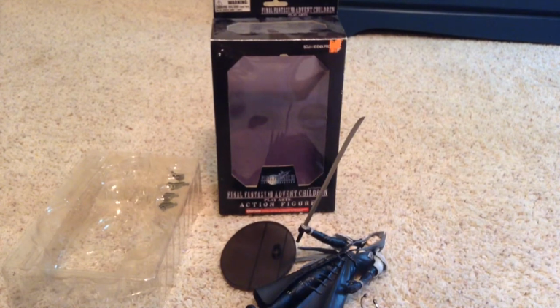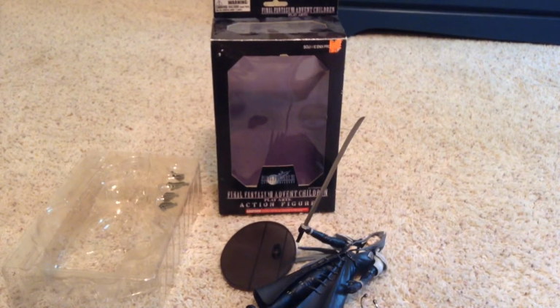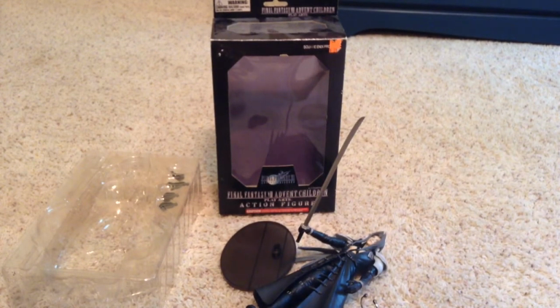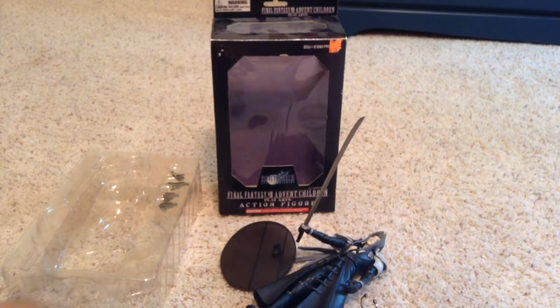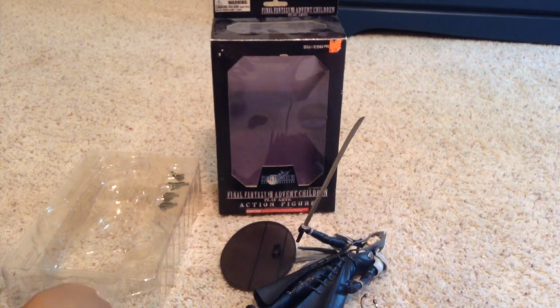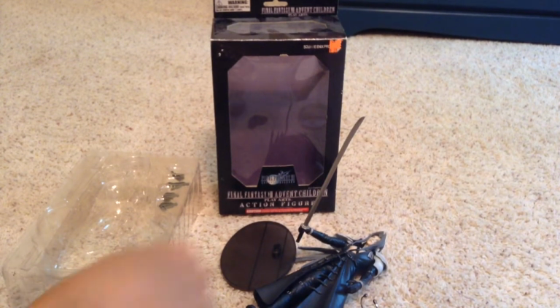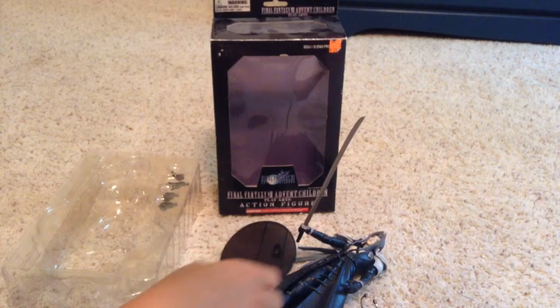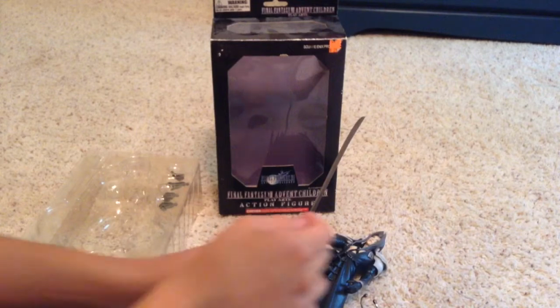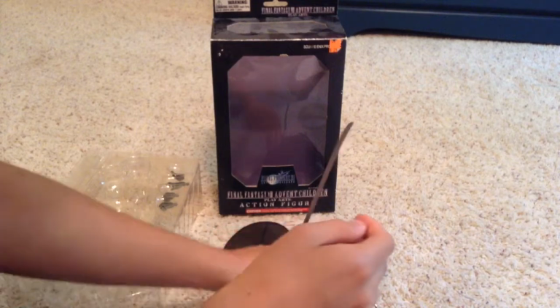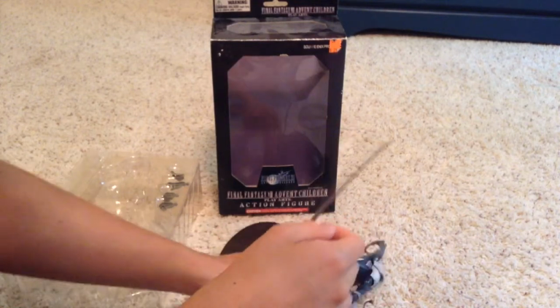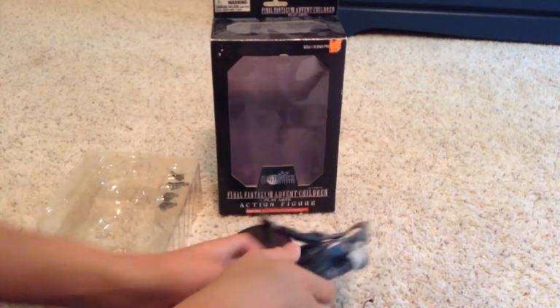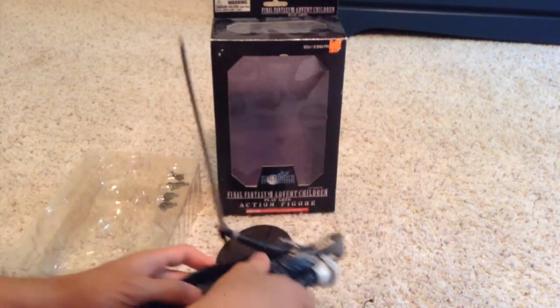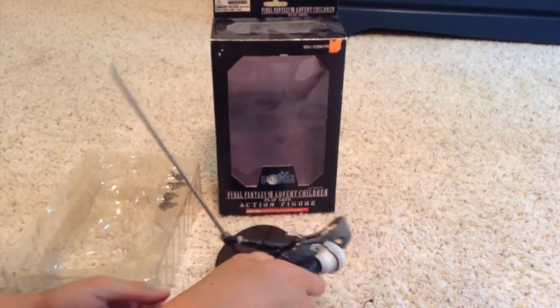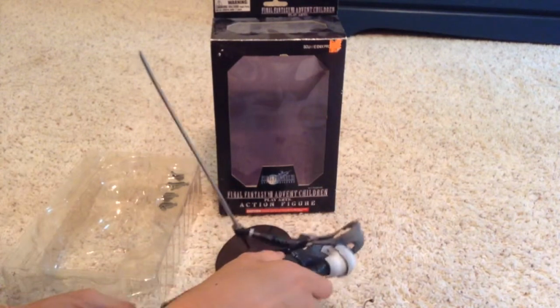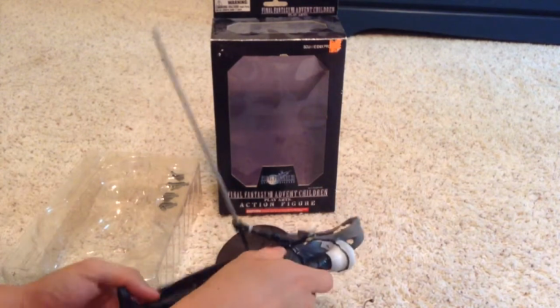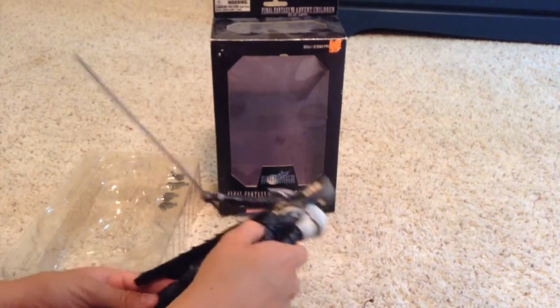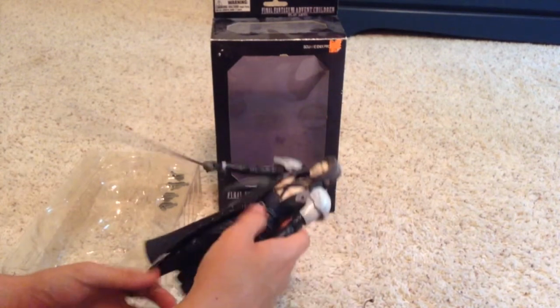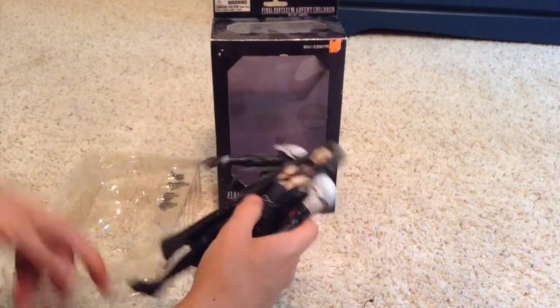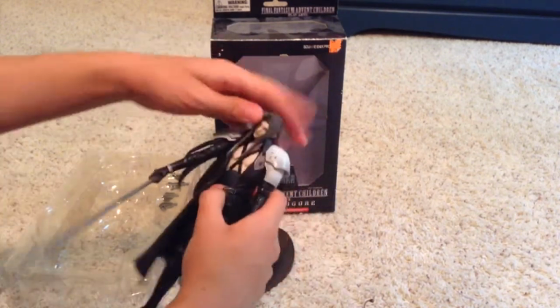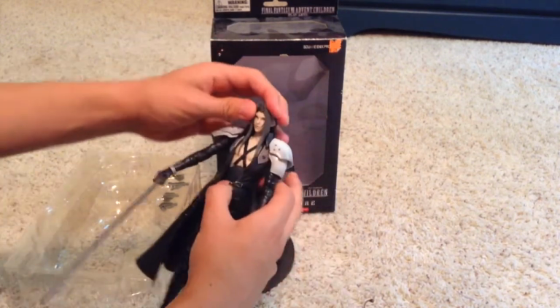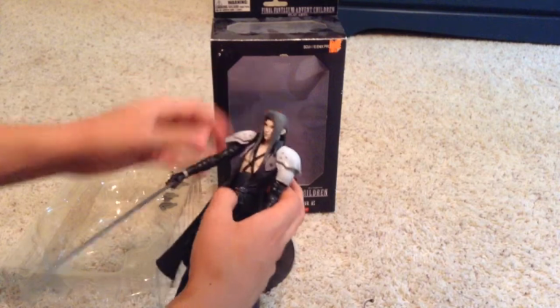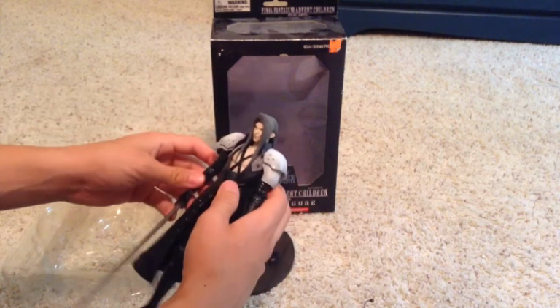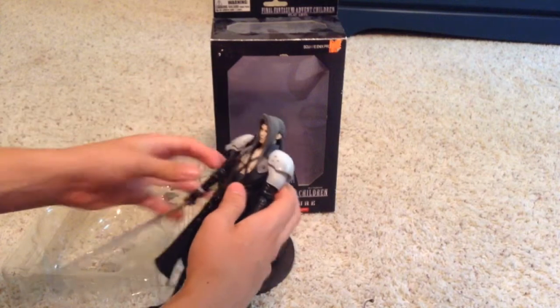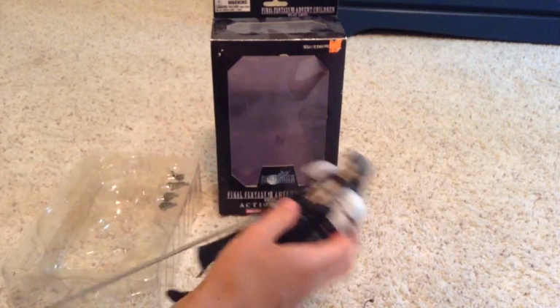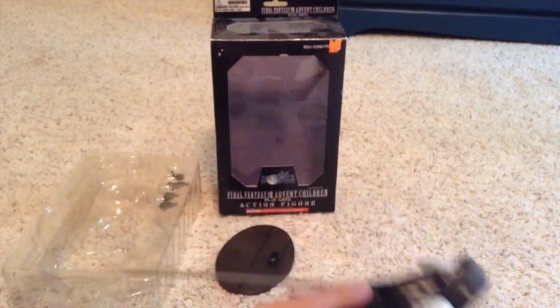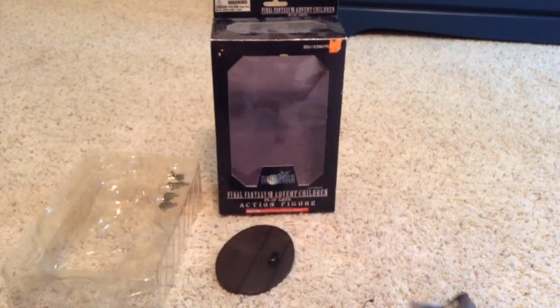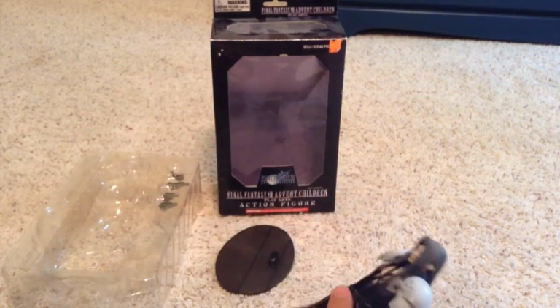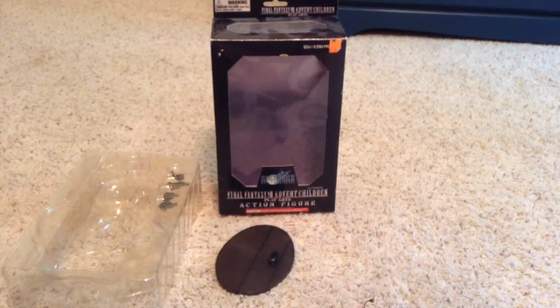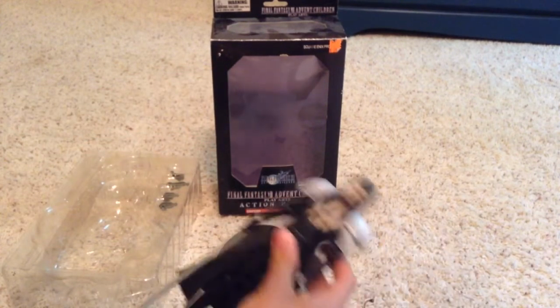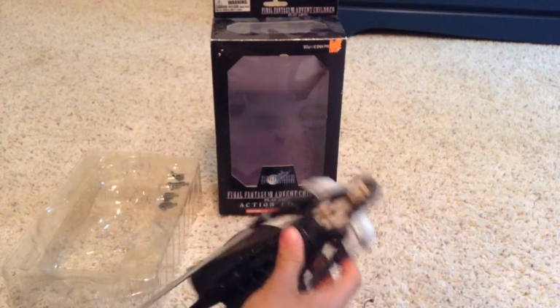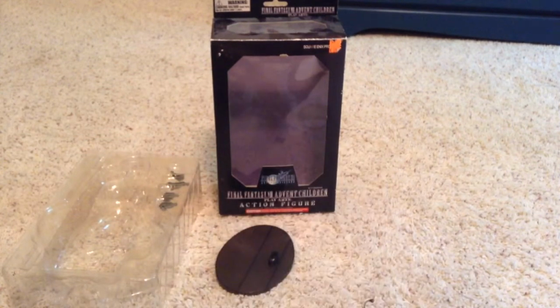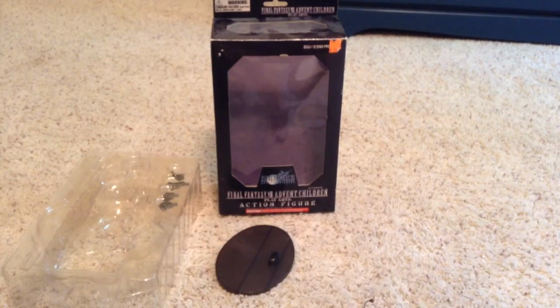Hey YouTube, Puppy Water Chicken here, and today I'm going to be reviewing the Final Fantasy Advent Children Play Arts Sephiroth figure. First I'm going to be going over the box, then the accessories, and then the figure itself.